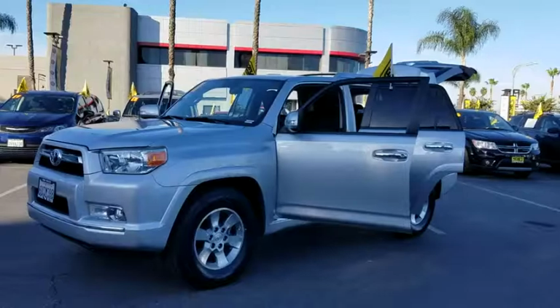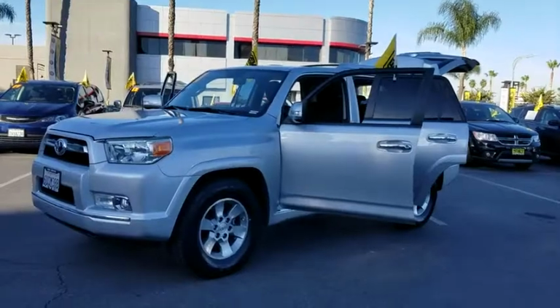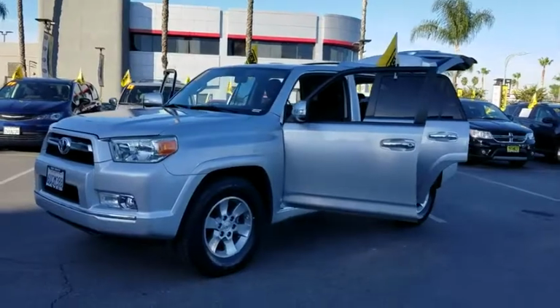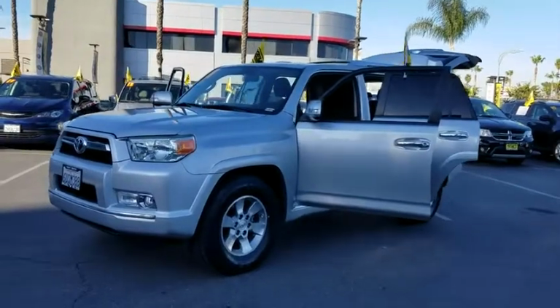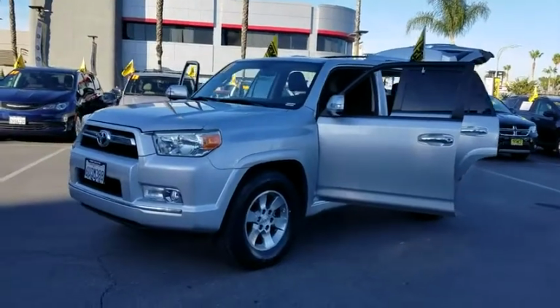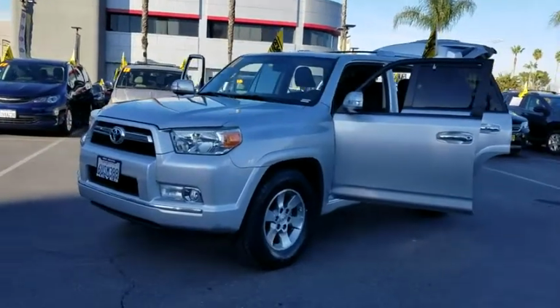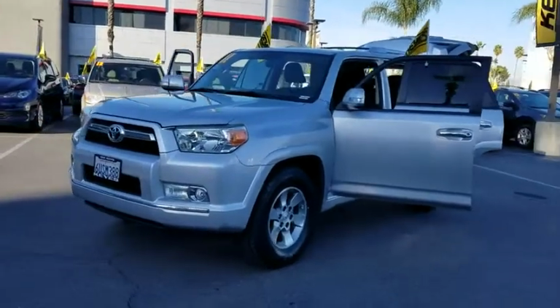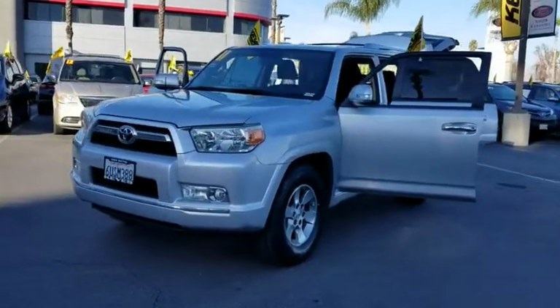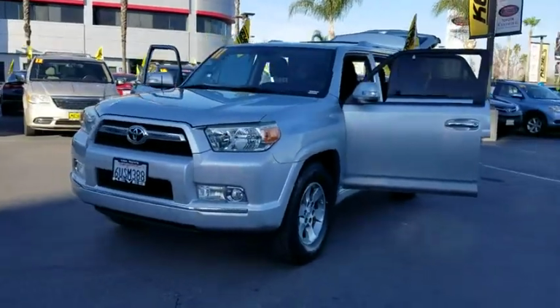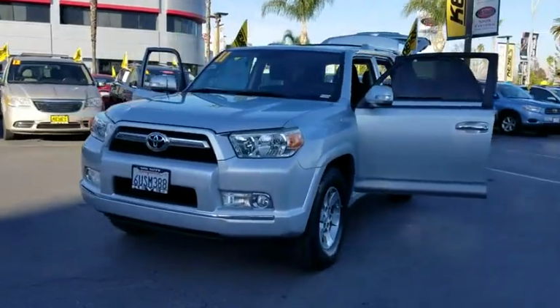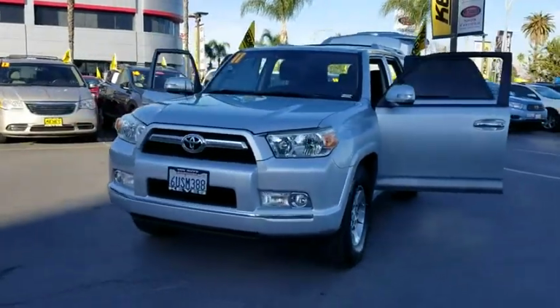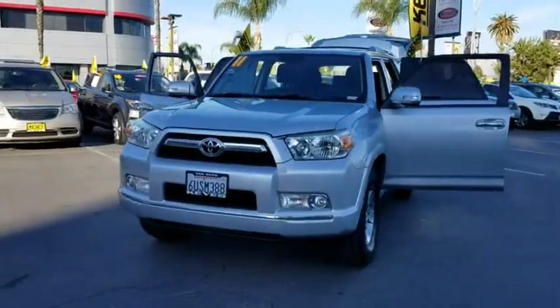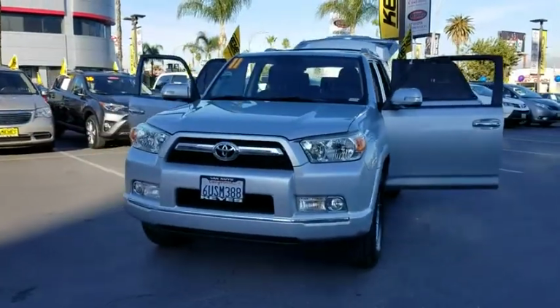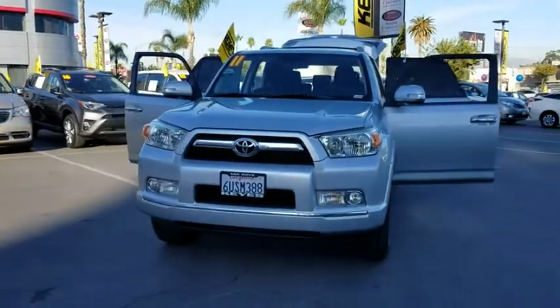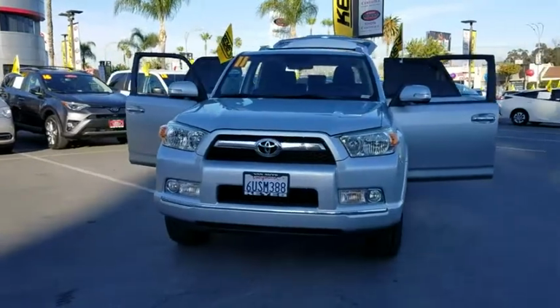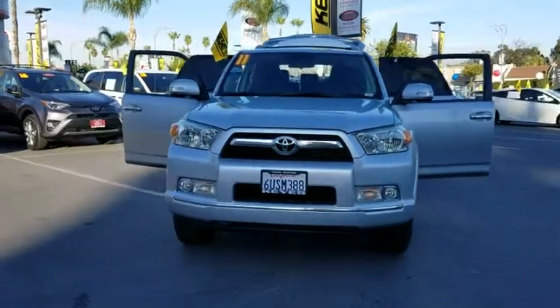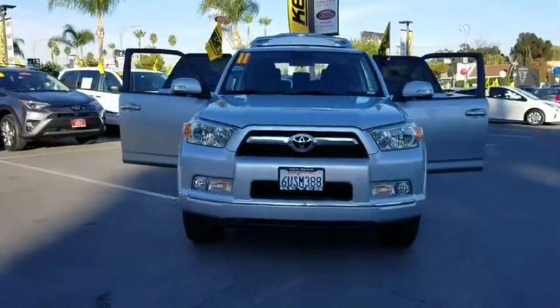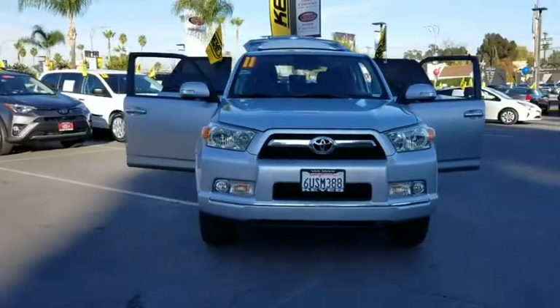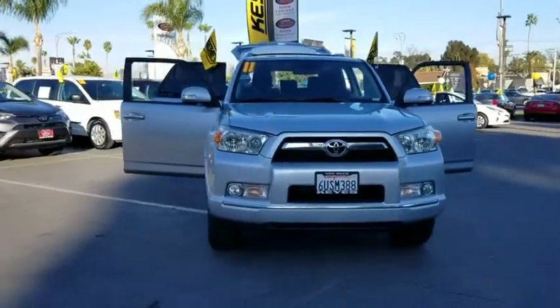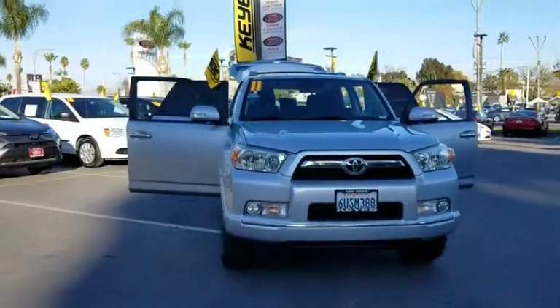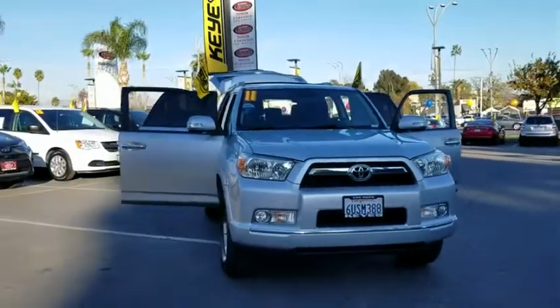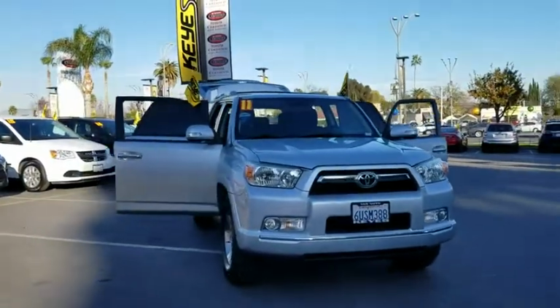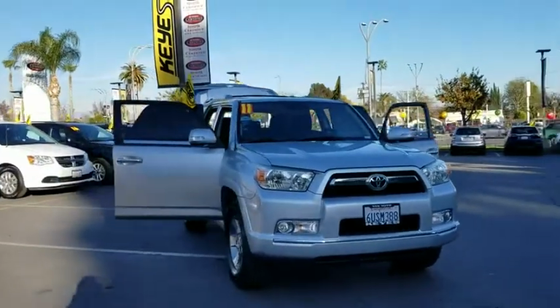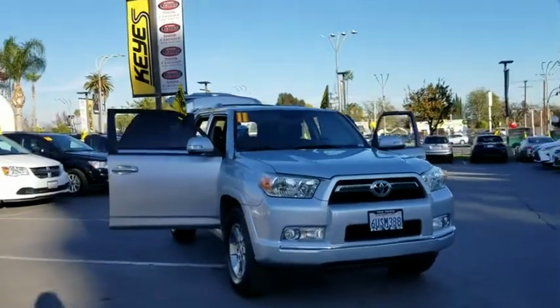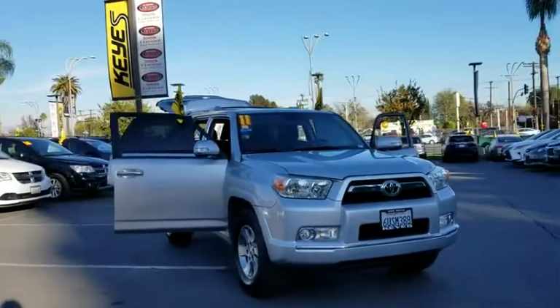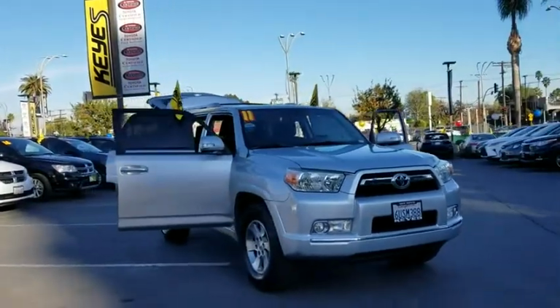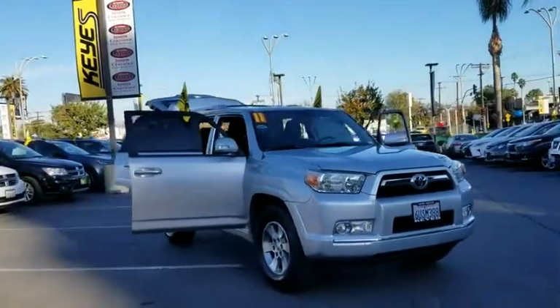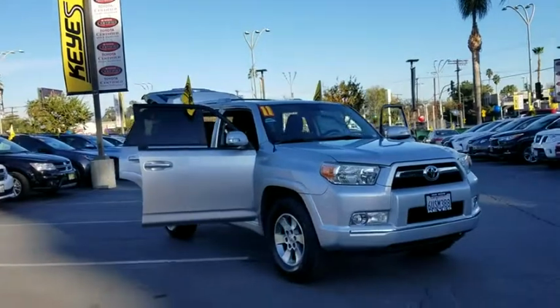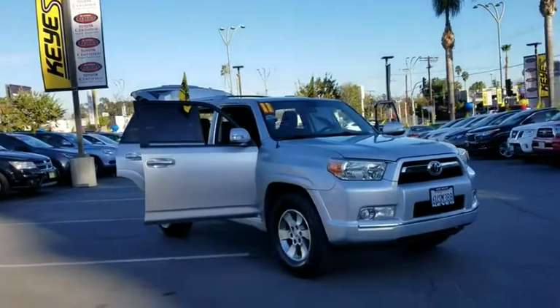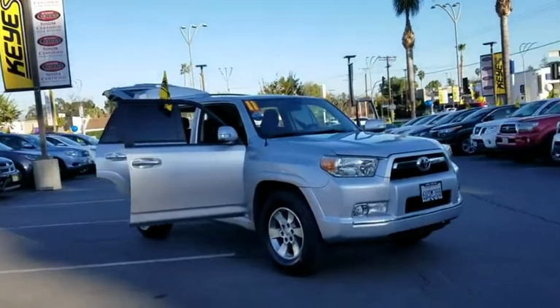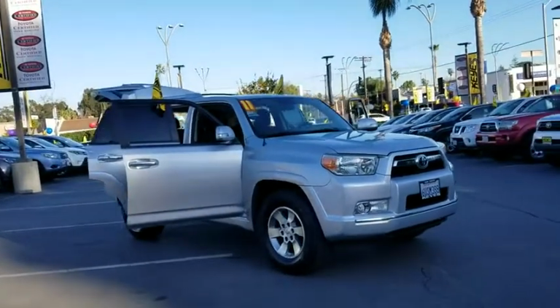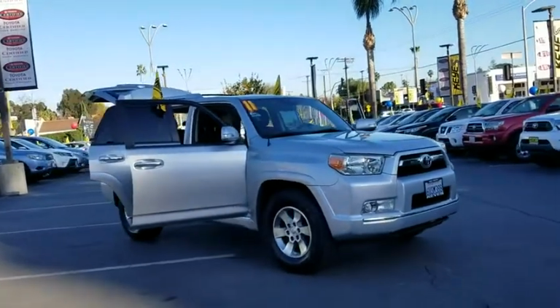2011 Toyota 4Runner. 4Runner durability is unbeatable. There are more 4Runners on the road today than any other midsize SUV. This vehicle has less than 90,000 miles.